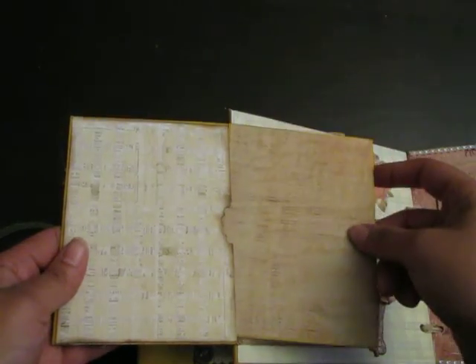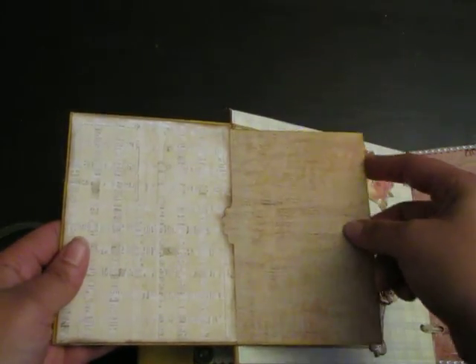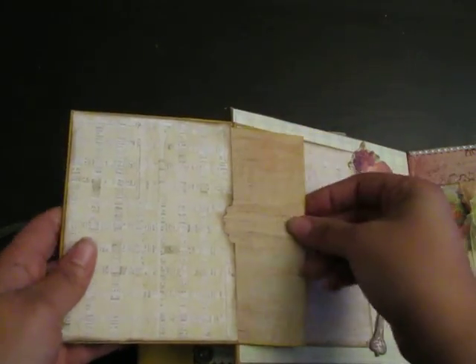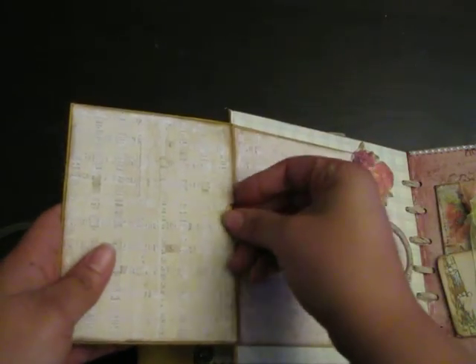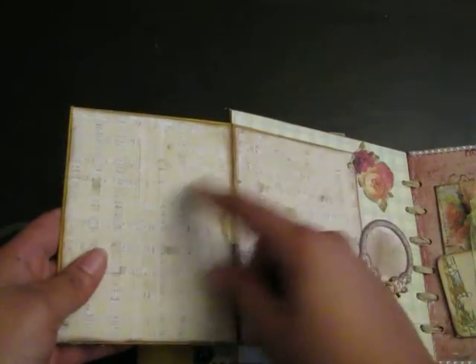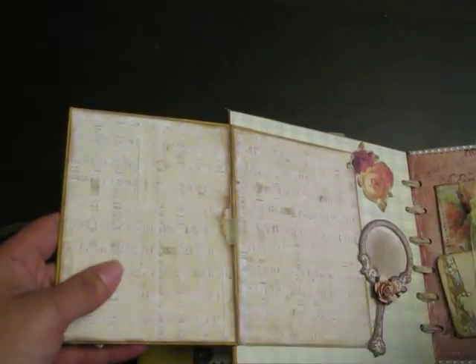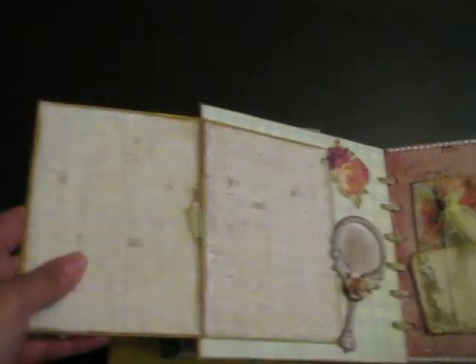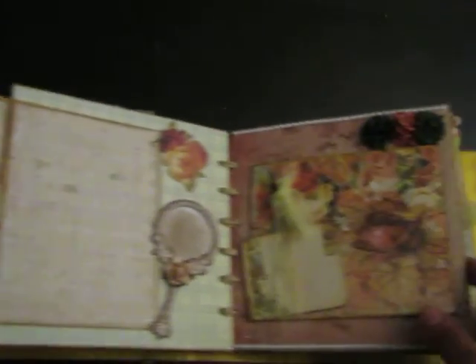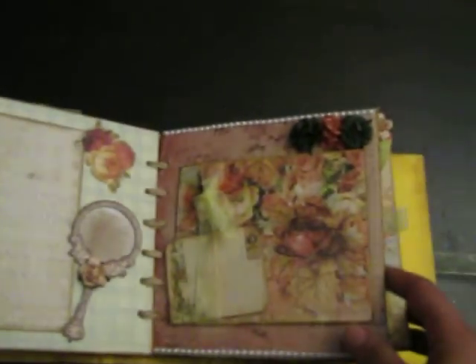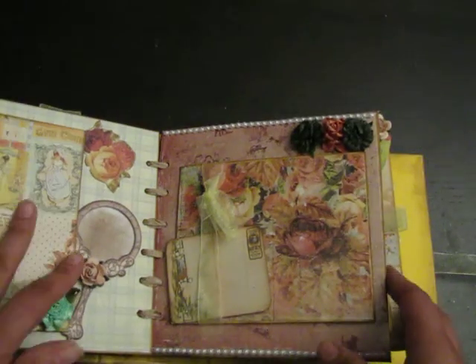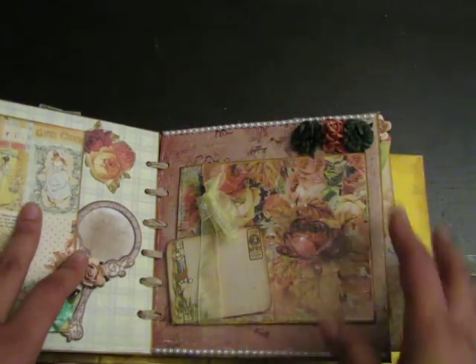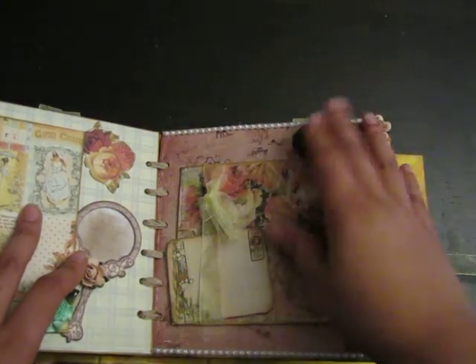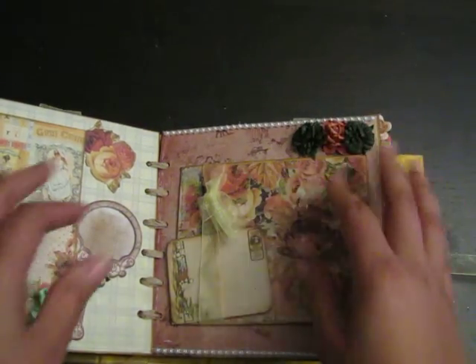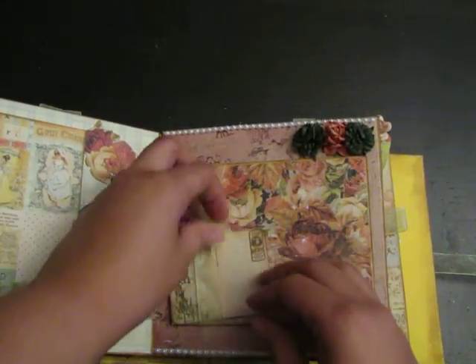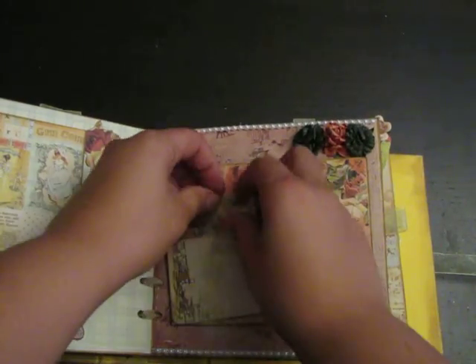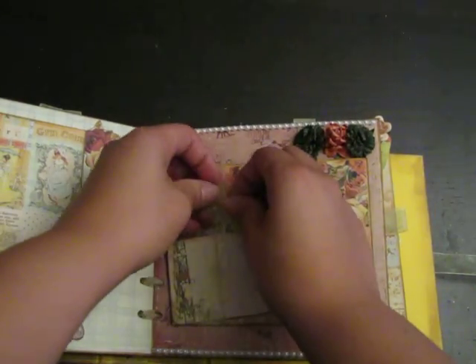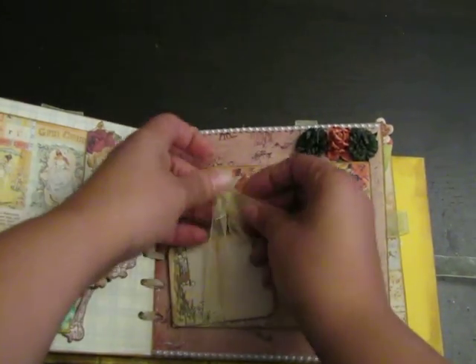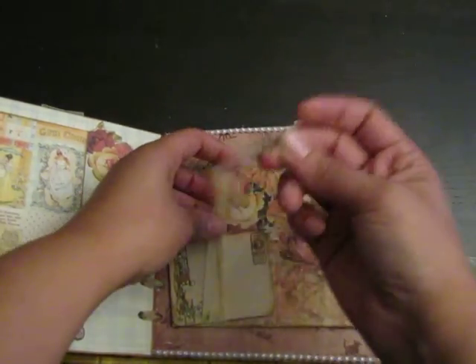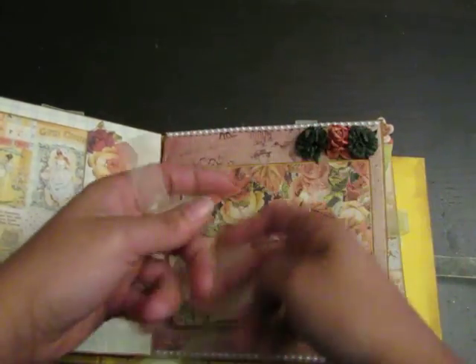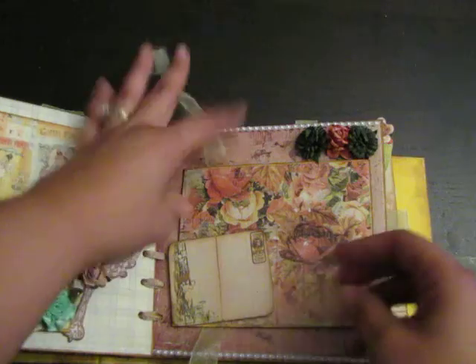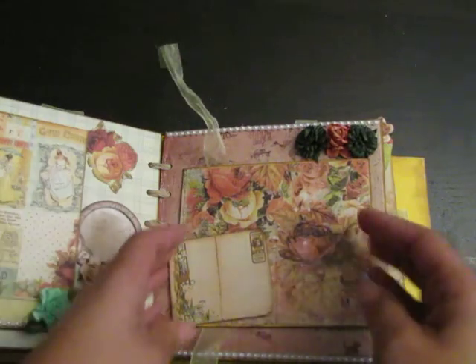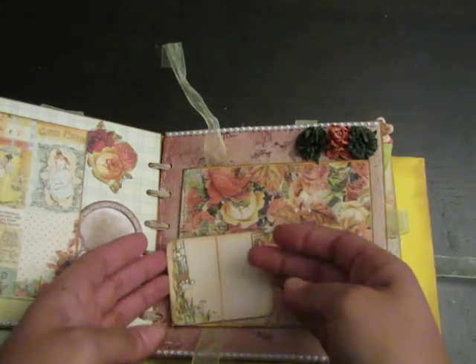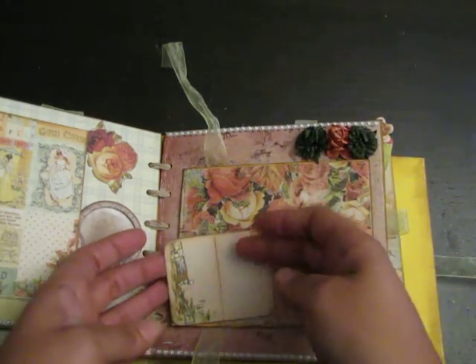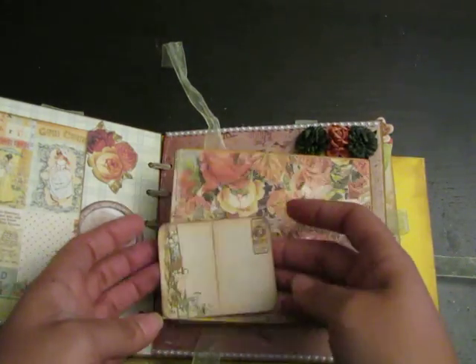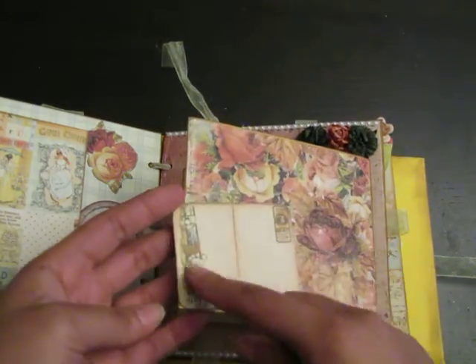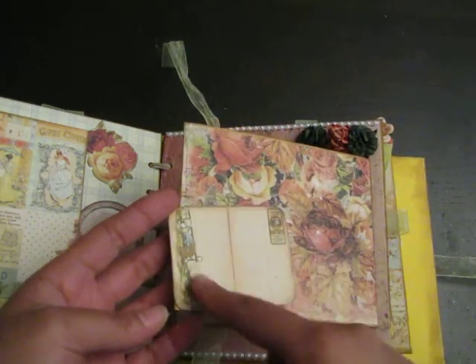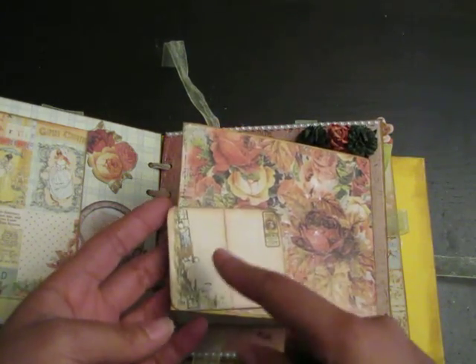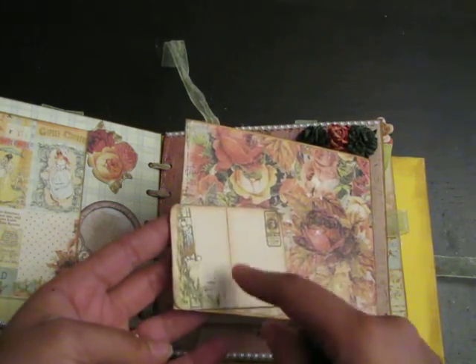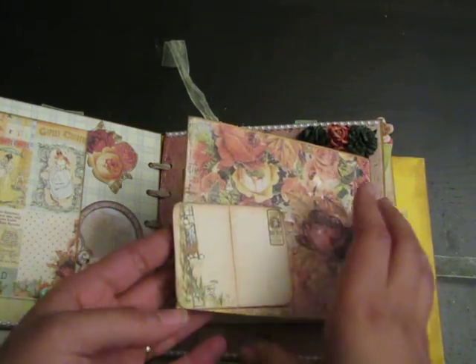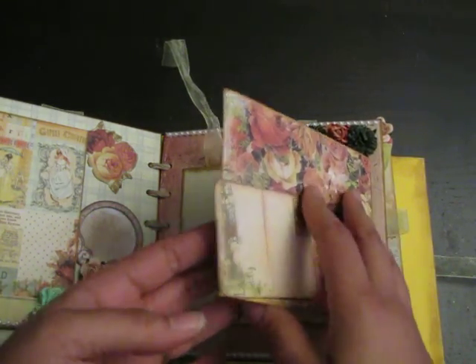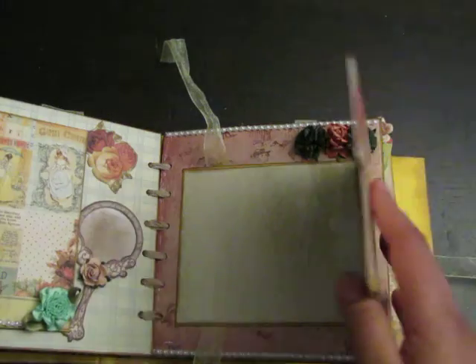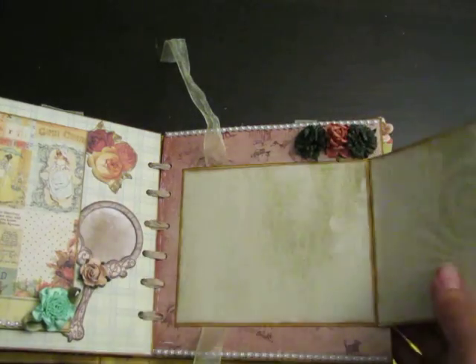On this side there are some Wild Orchid Craft flowers, and I adhered a little journaling spot that came with the paper line — I thought that was super cute.